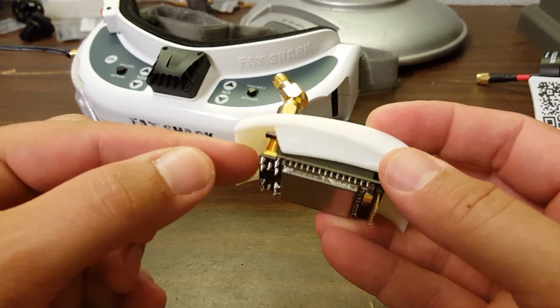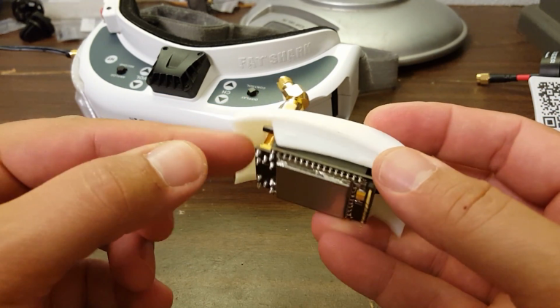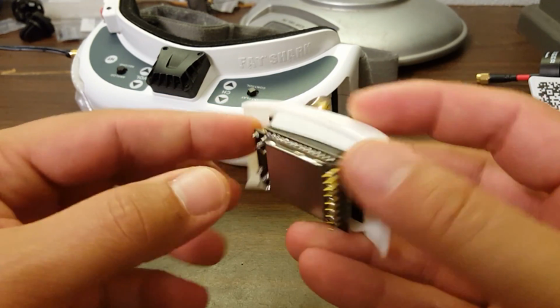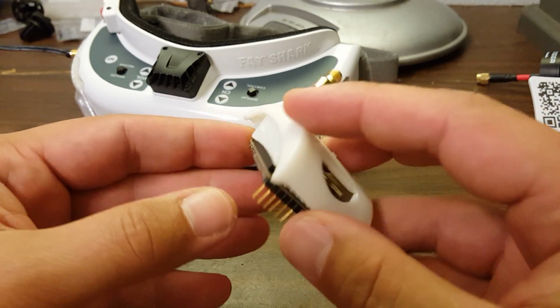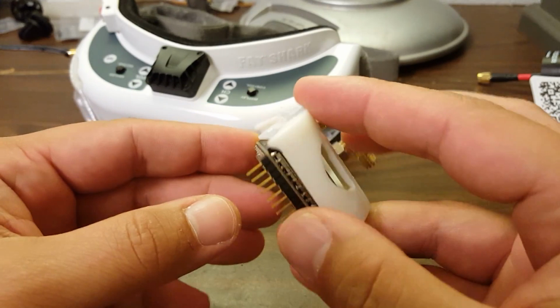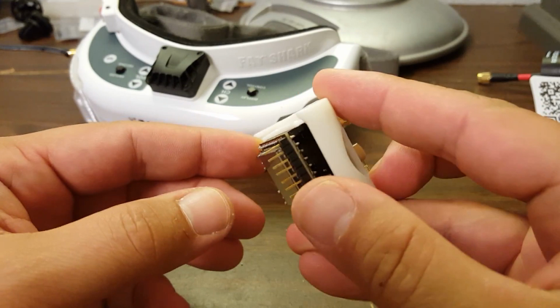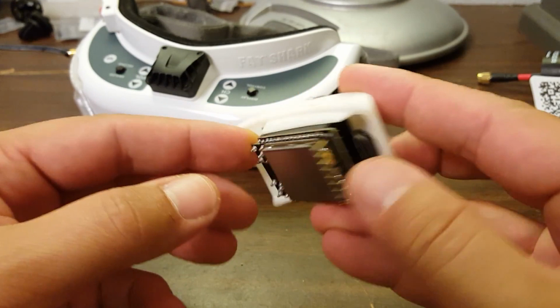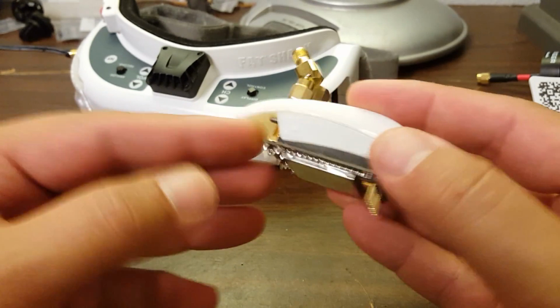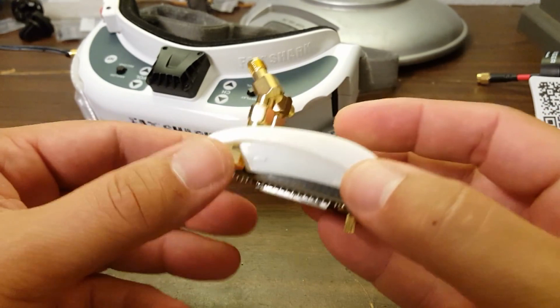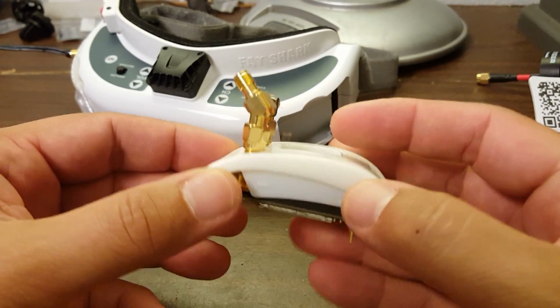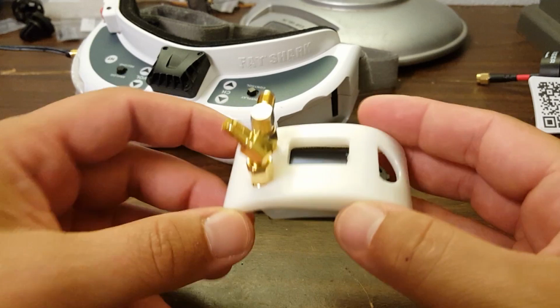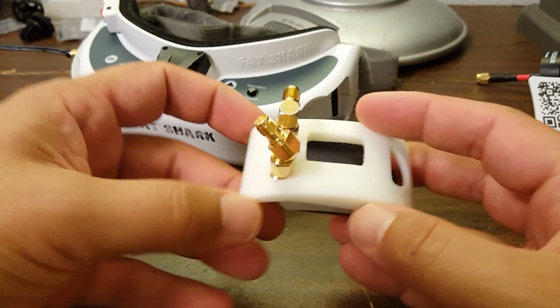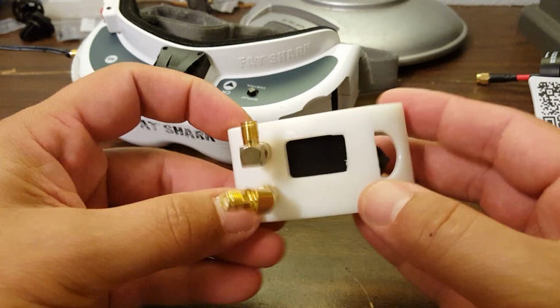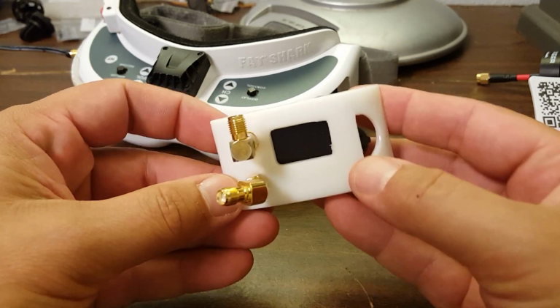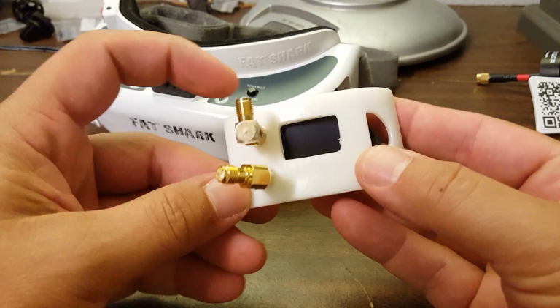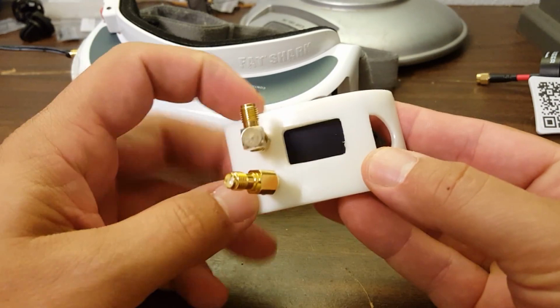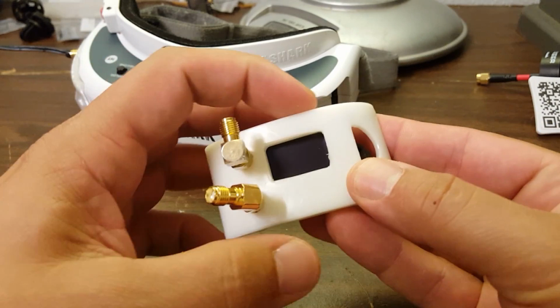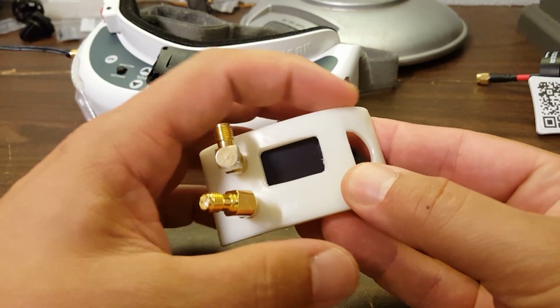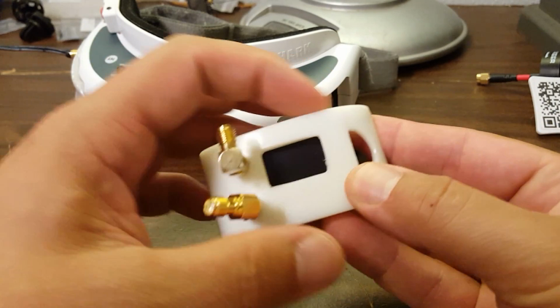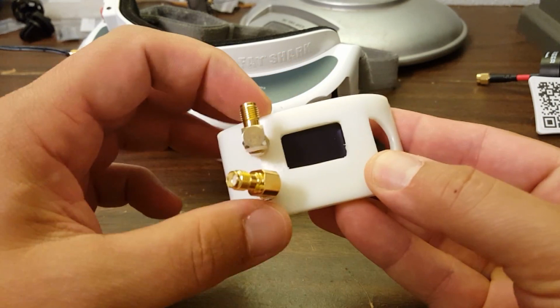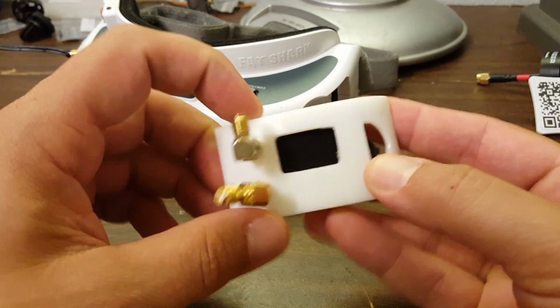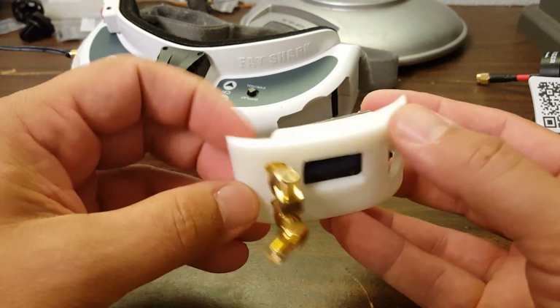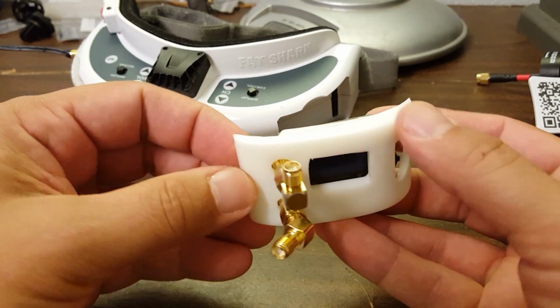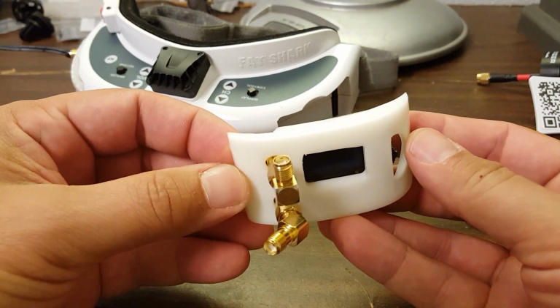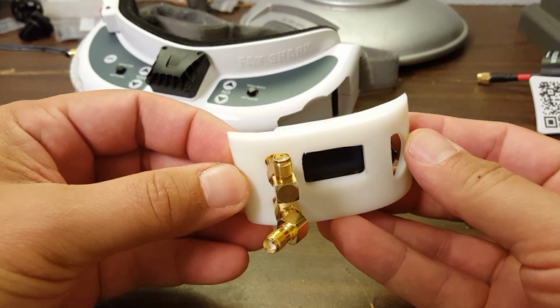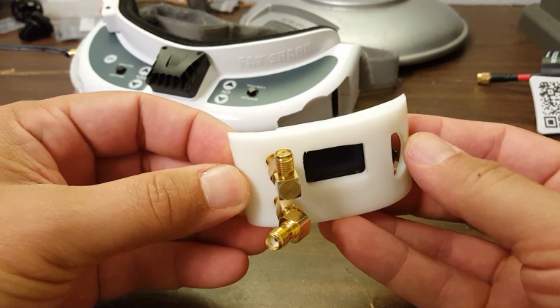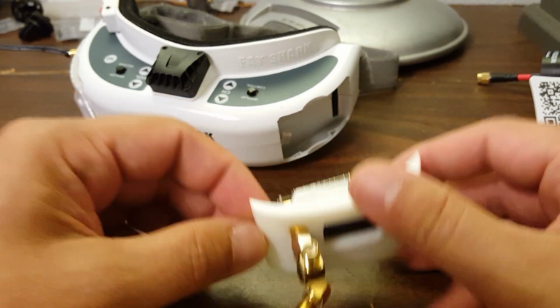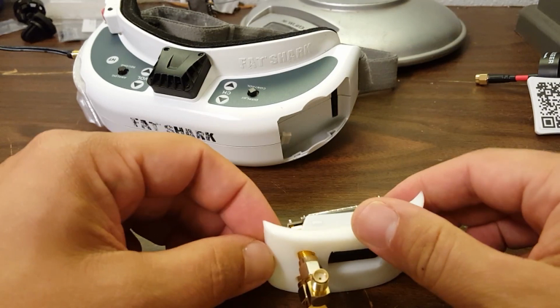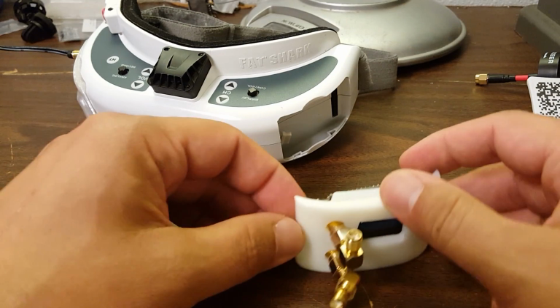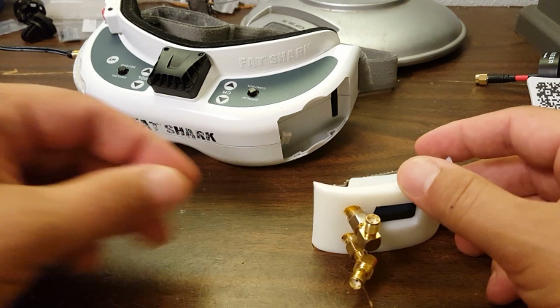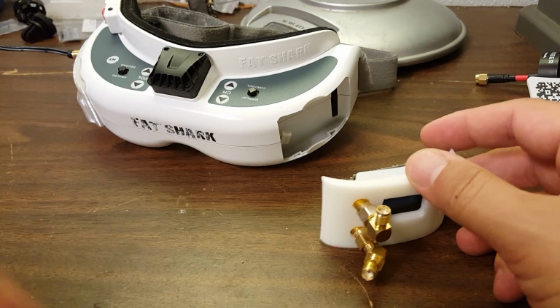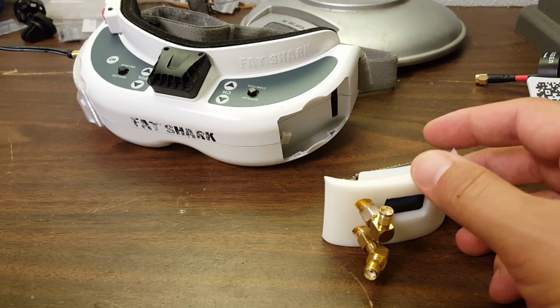Both receivers are stacked — they're sandwiched — and they come, just as you see them here, with the injection molded door already on and ready to install in your goggle.